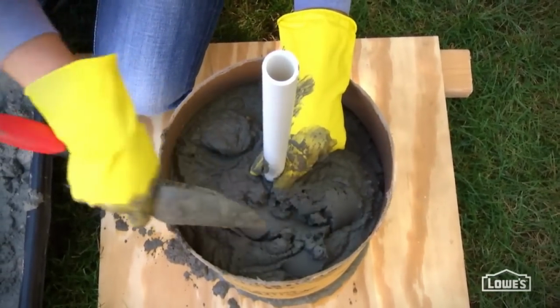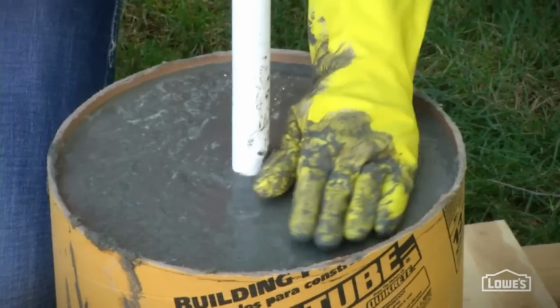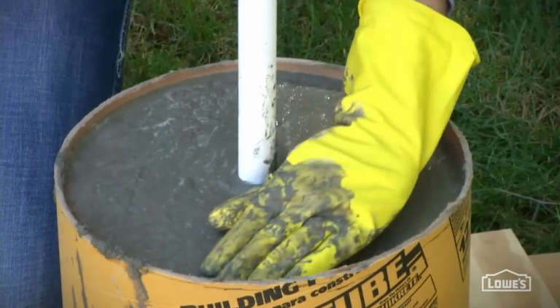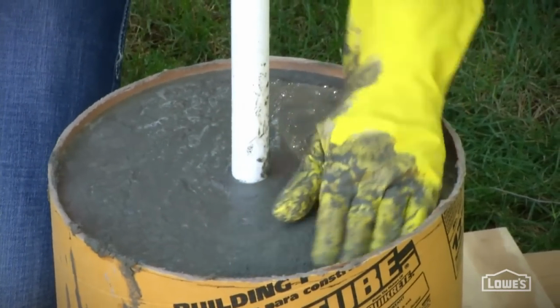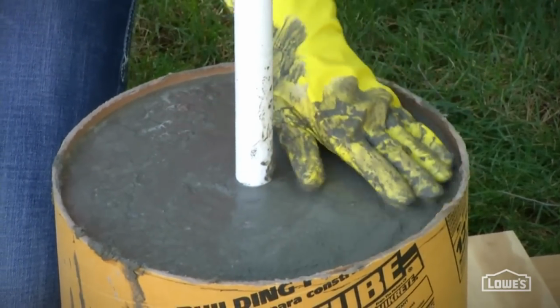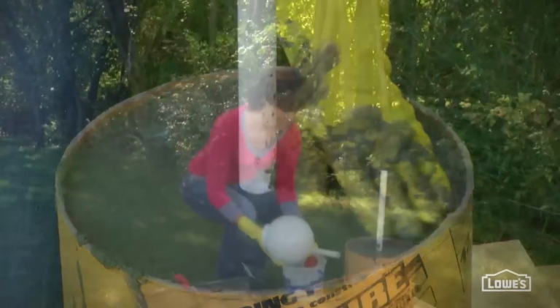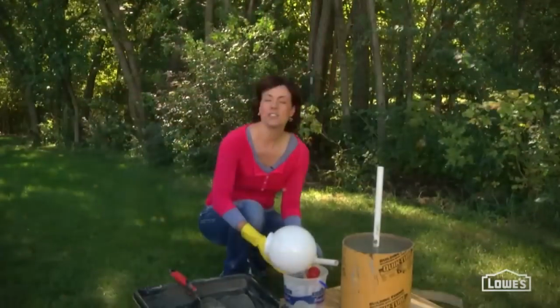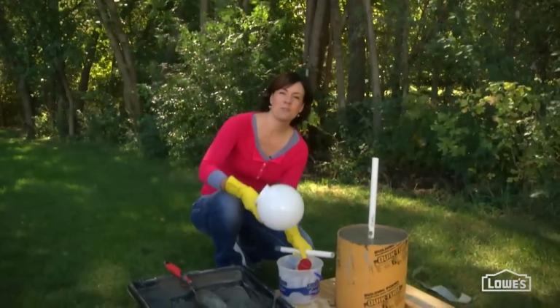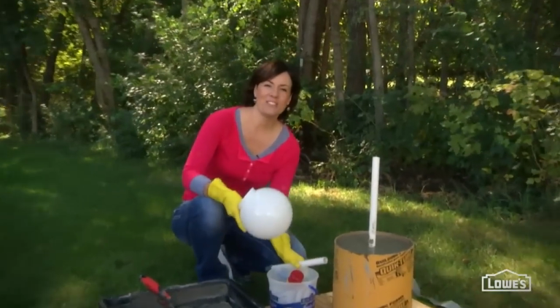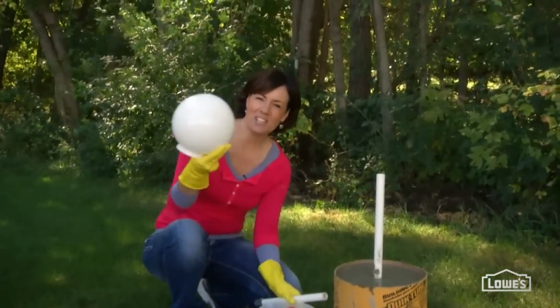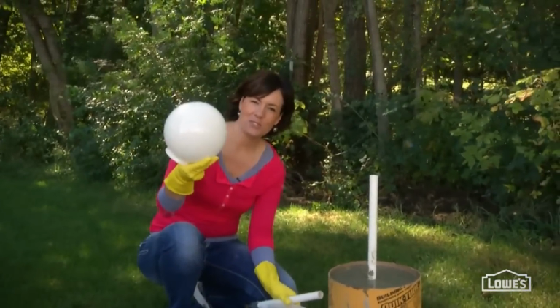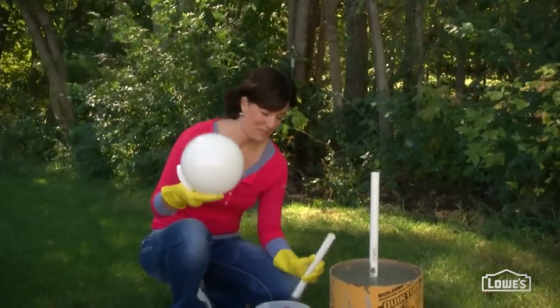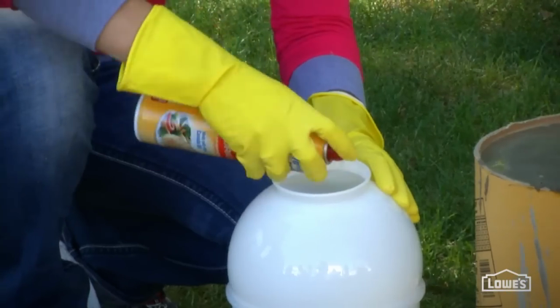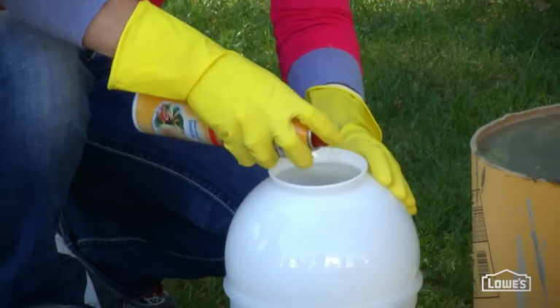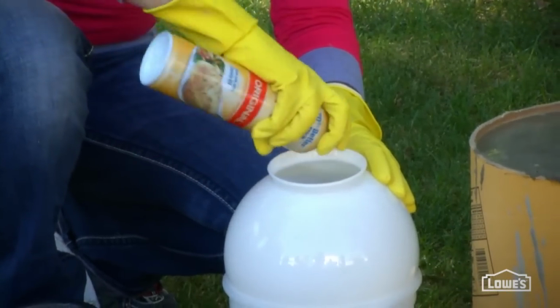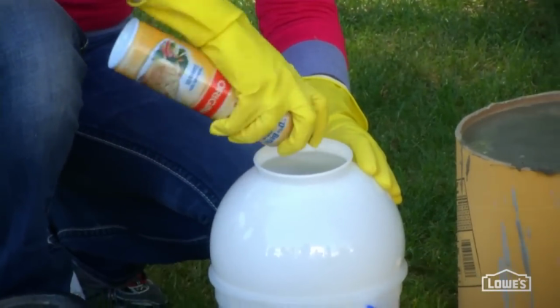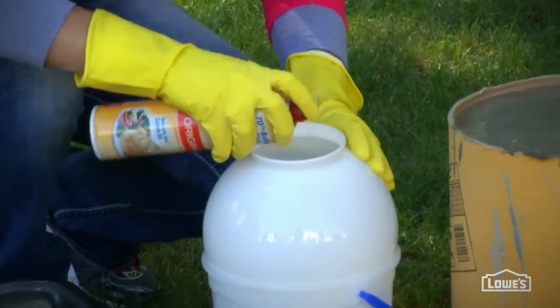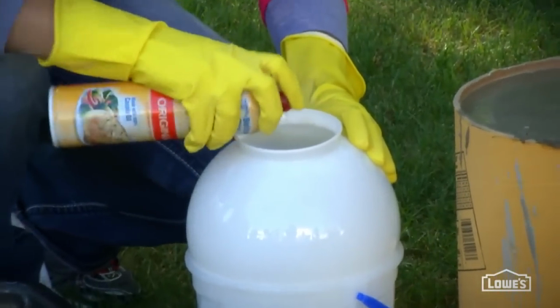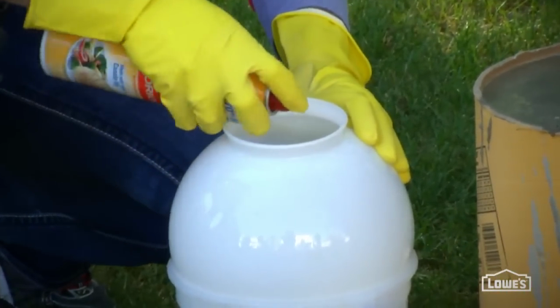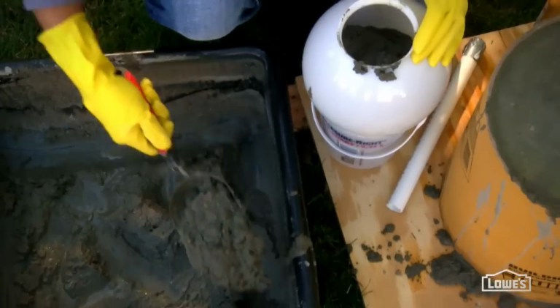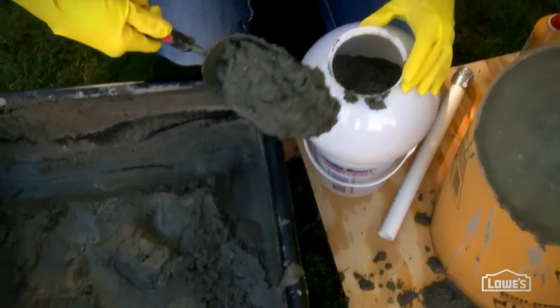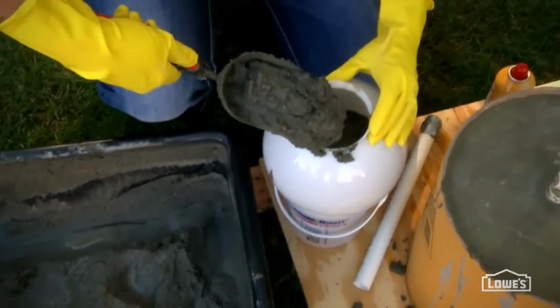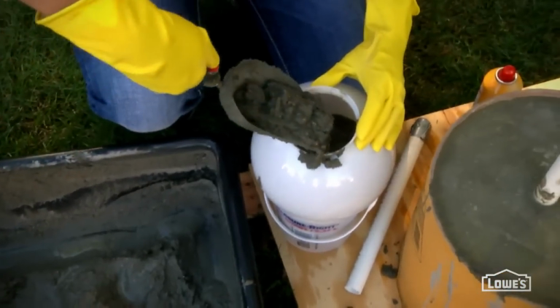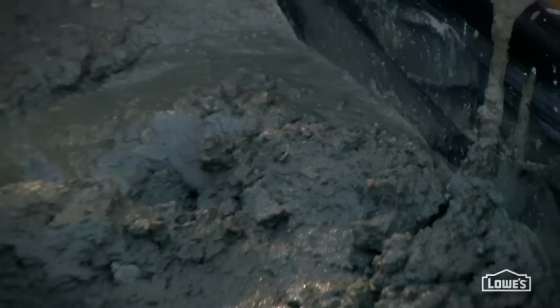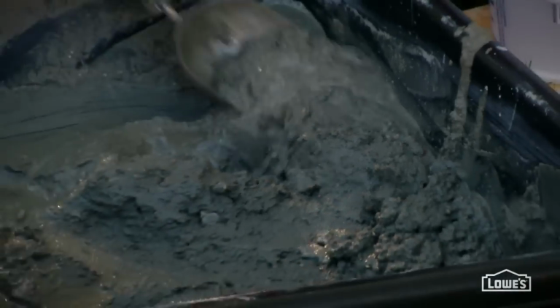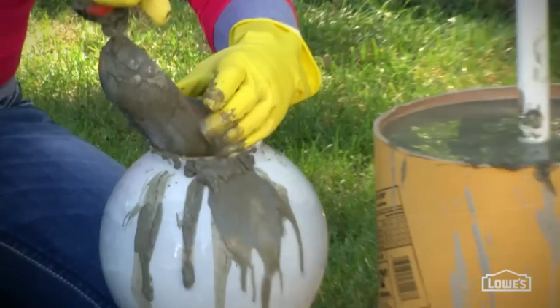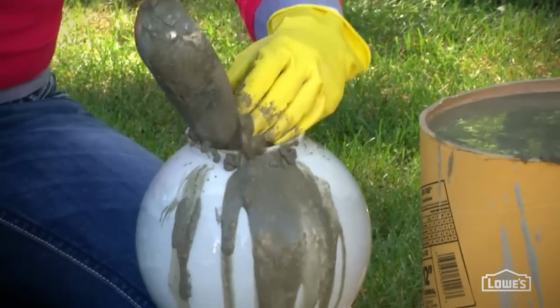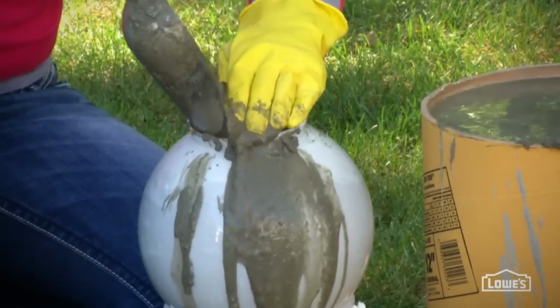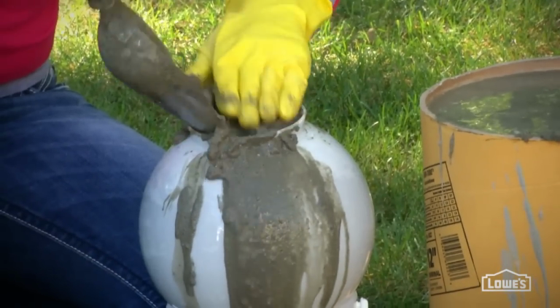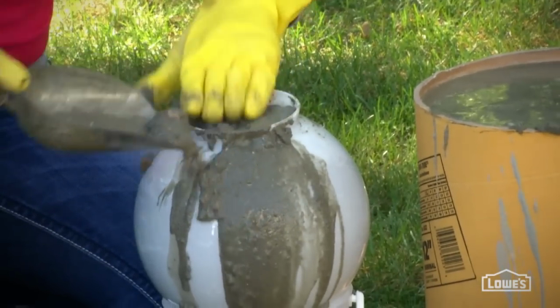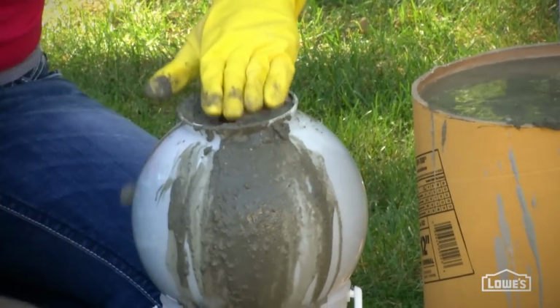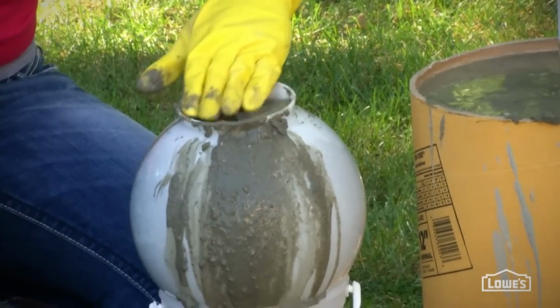So that's the base. The form for the ball is just a light fixture globe. Spray the inside with cooking spray so you can get a clean release. Then fill the globe all the way up to the base — this gives the ball a flat surface so it will sit nicely on the pillar.